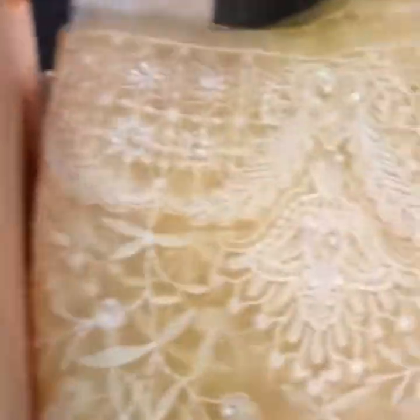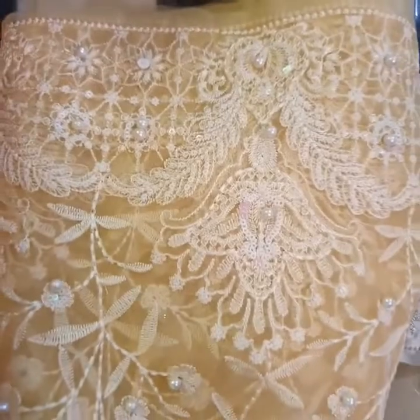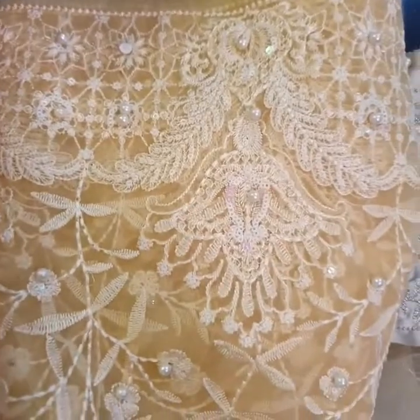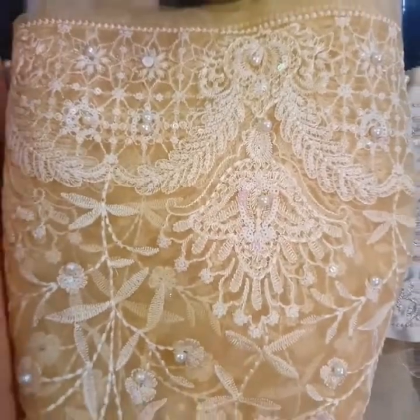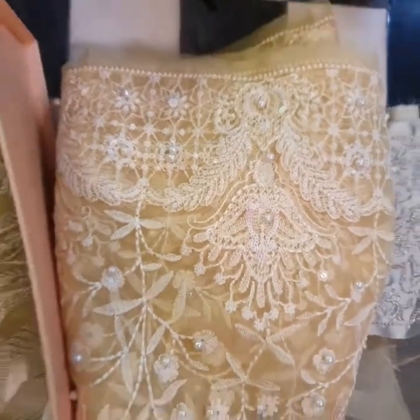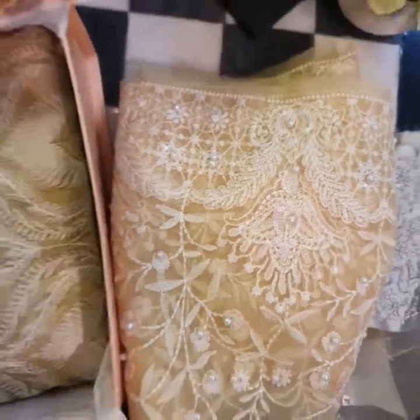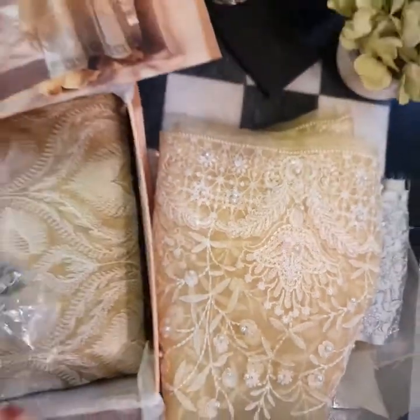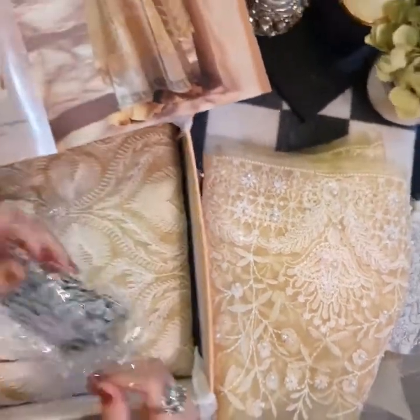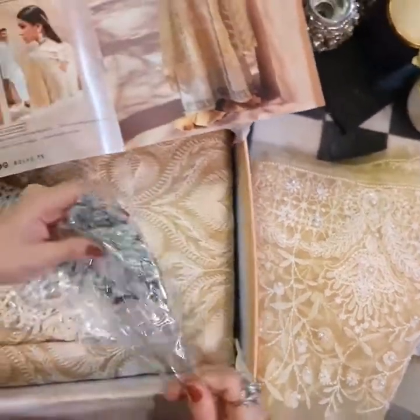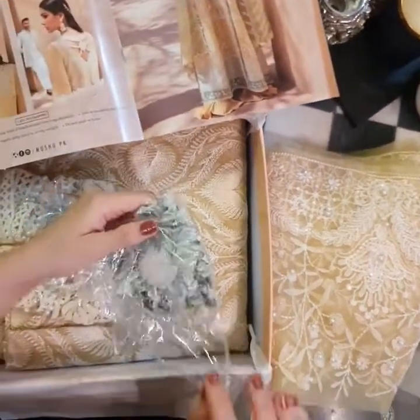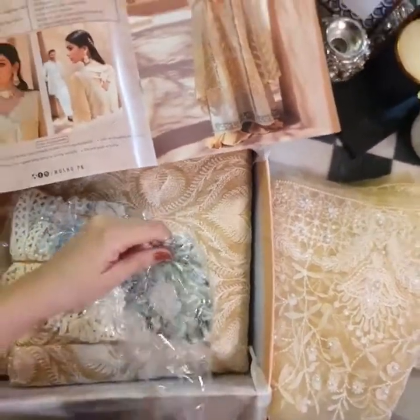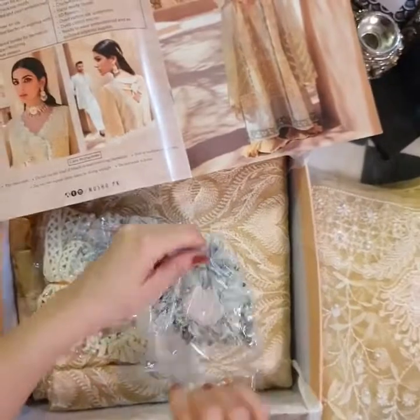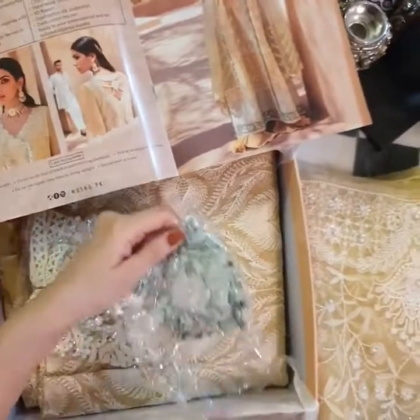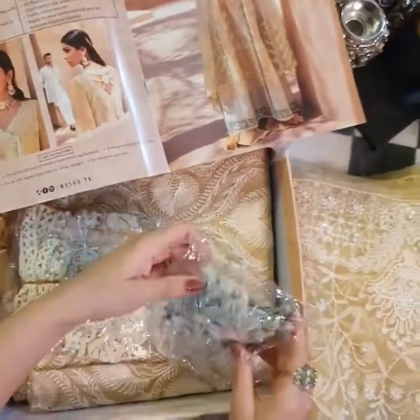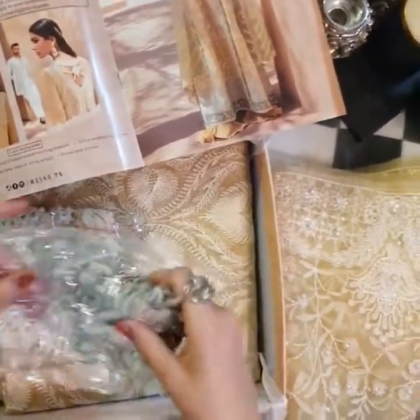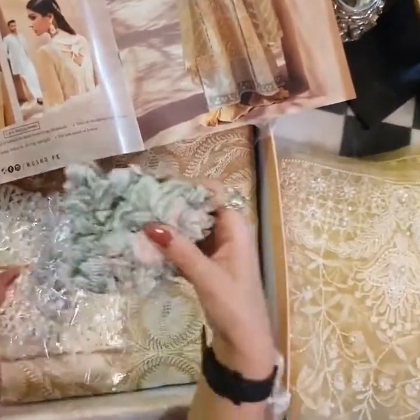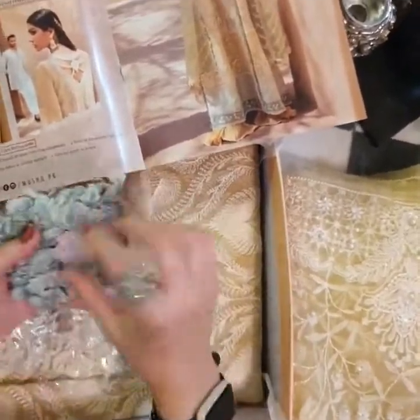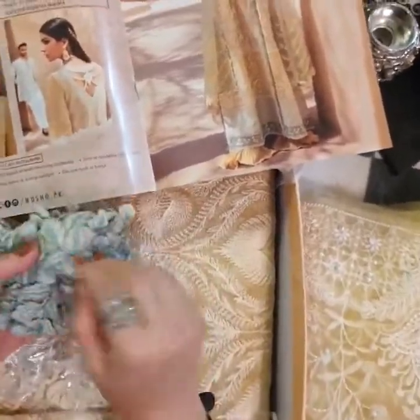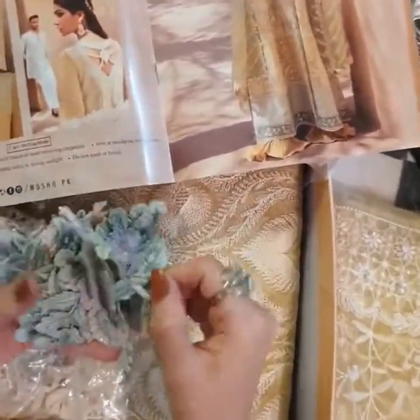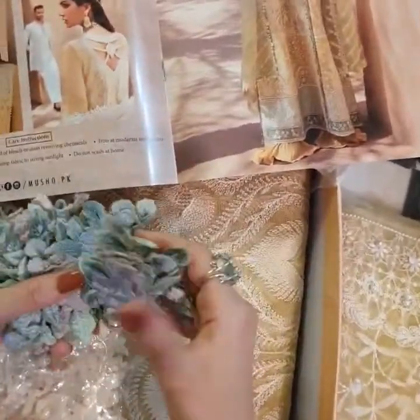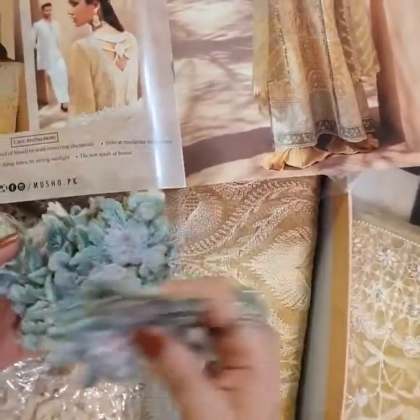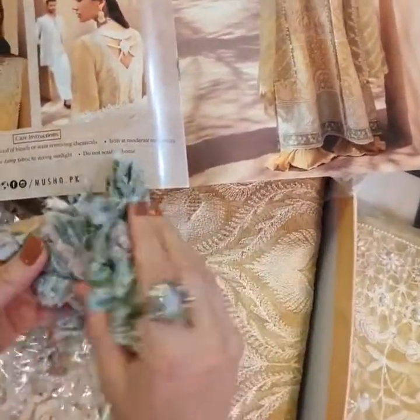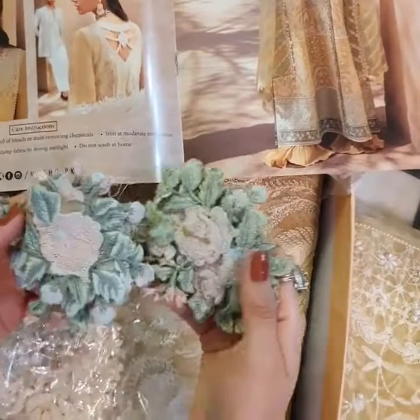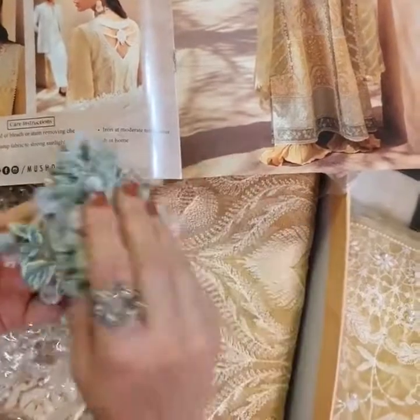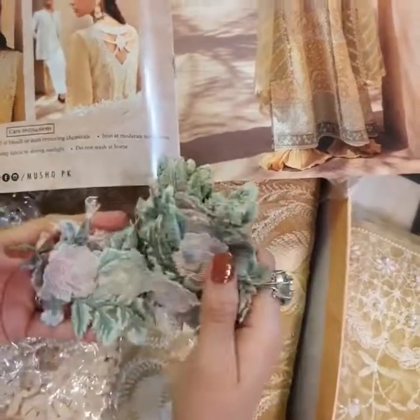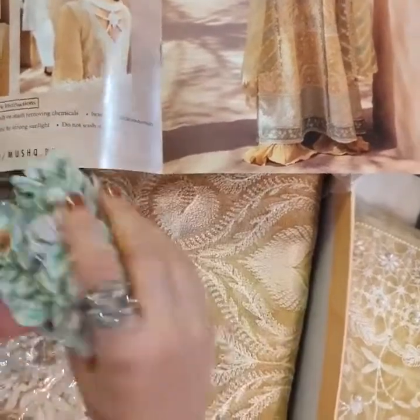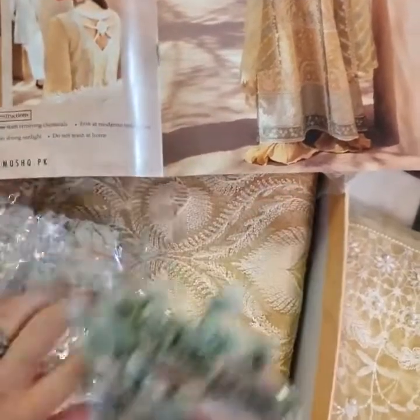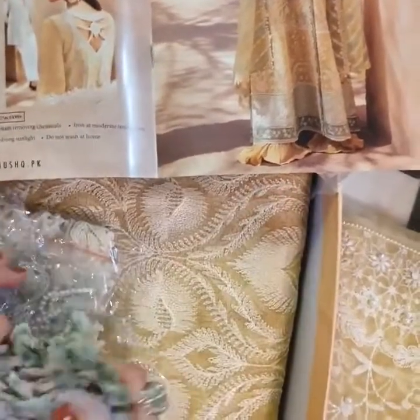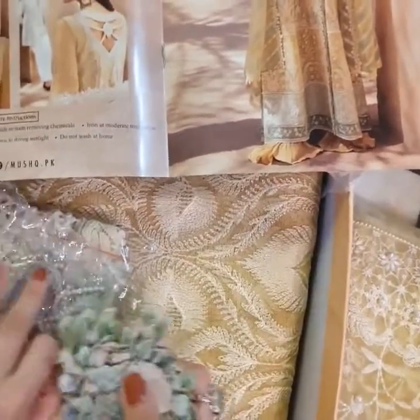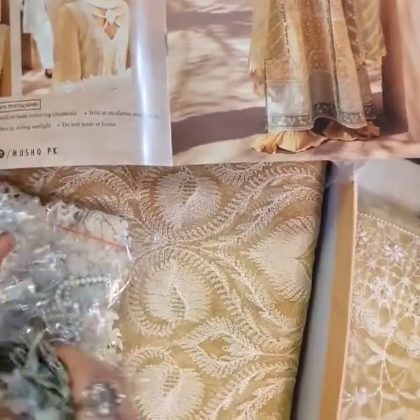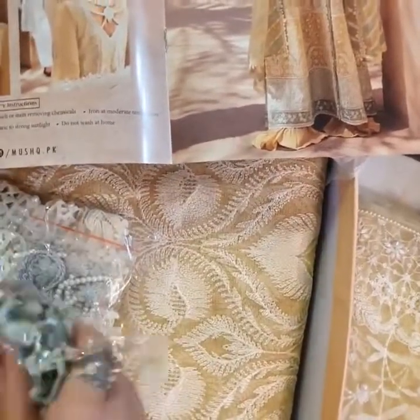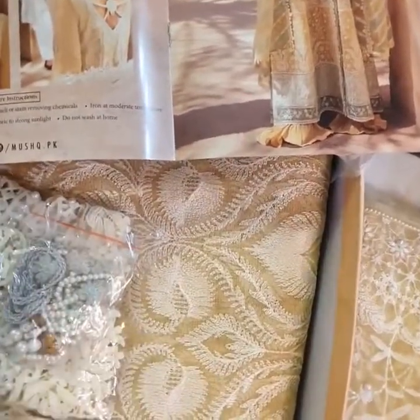Now let me open up this stuff first. These are the 3D flowers for the outfit. Yahan apne place finish kar sakti ho strategically. There's so many of them — wow, so many of them! Even I didn't know that there were so many of them.